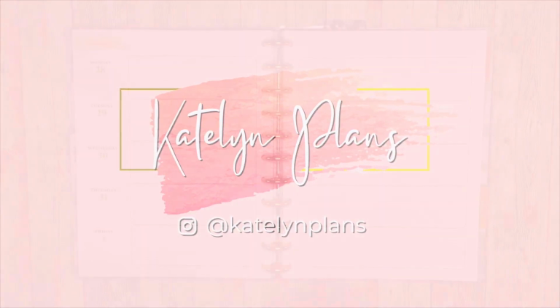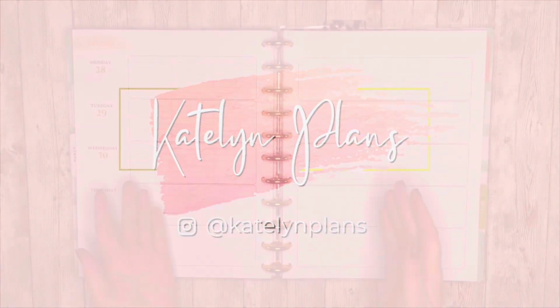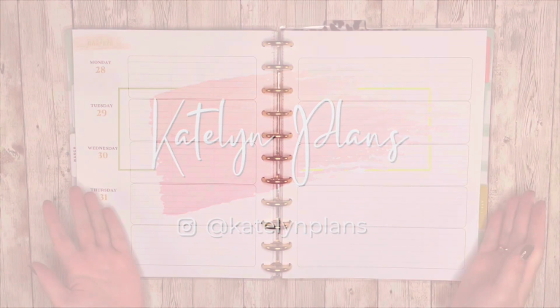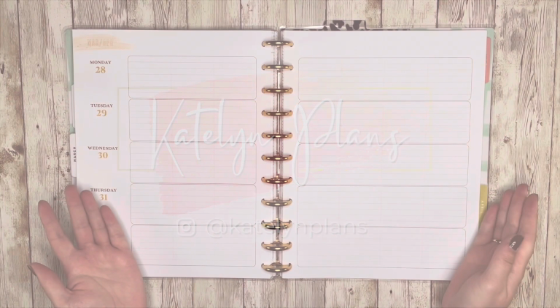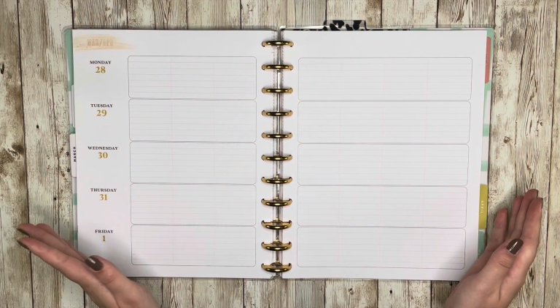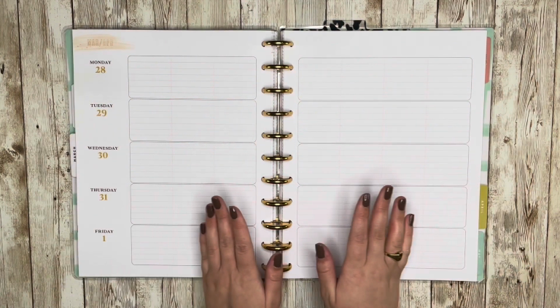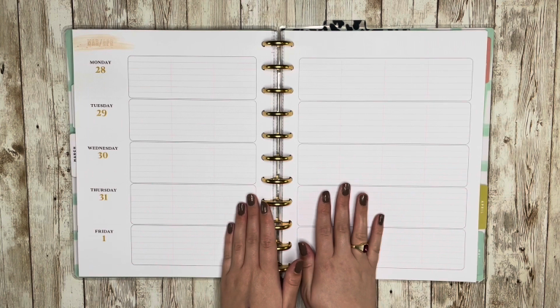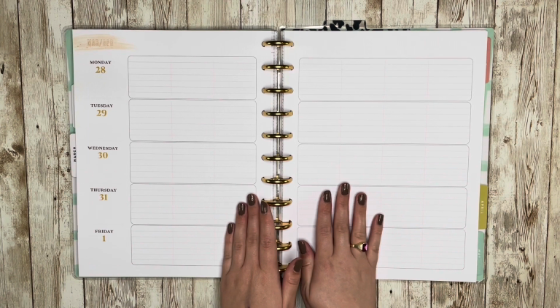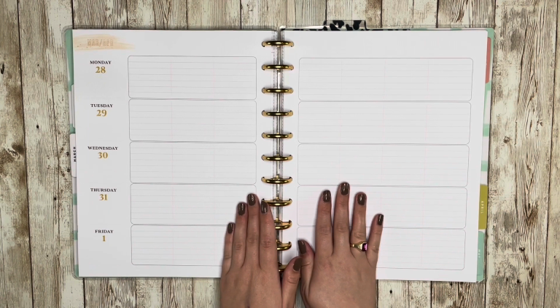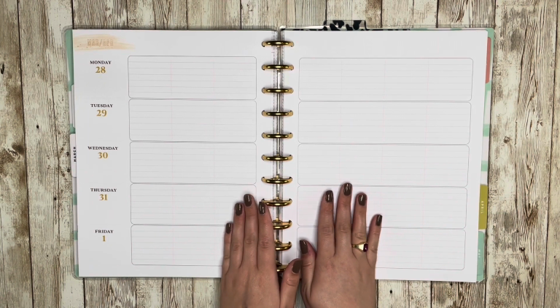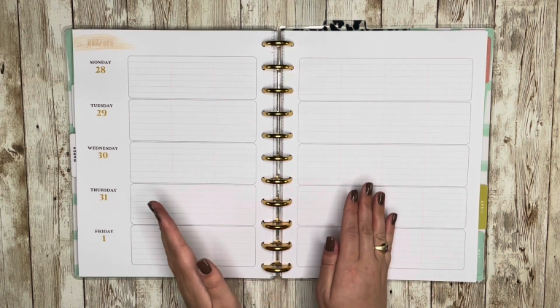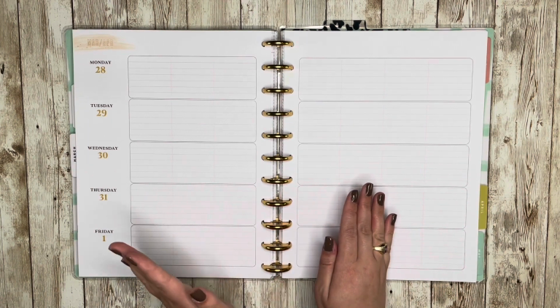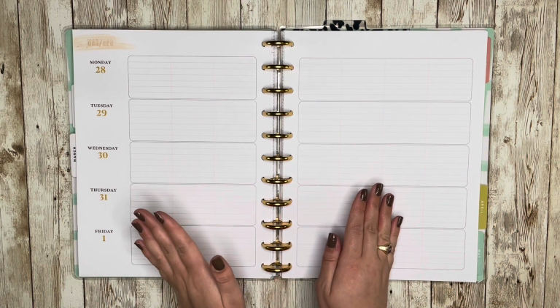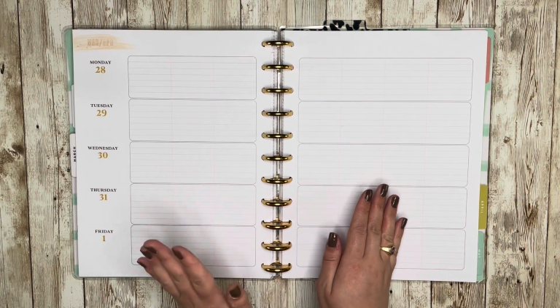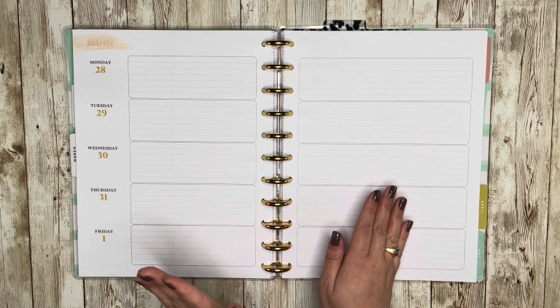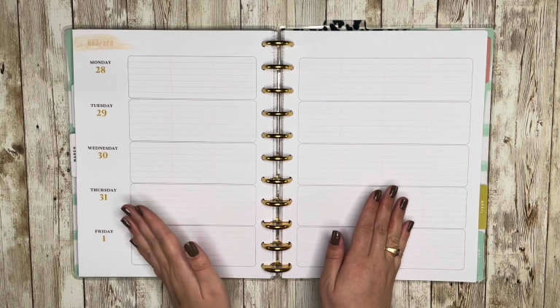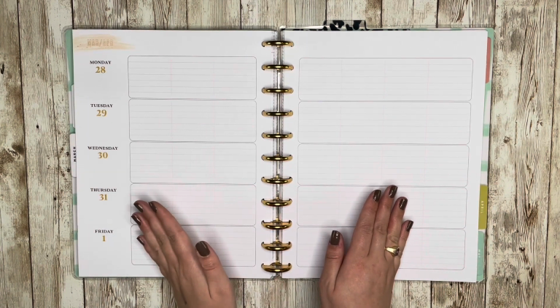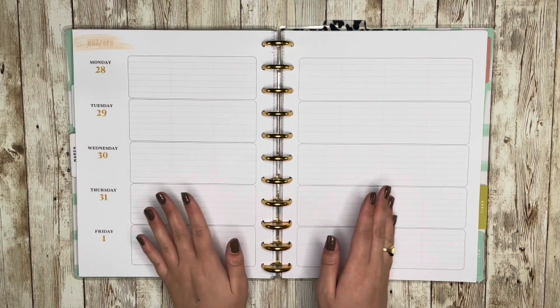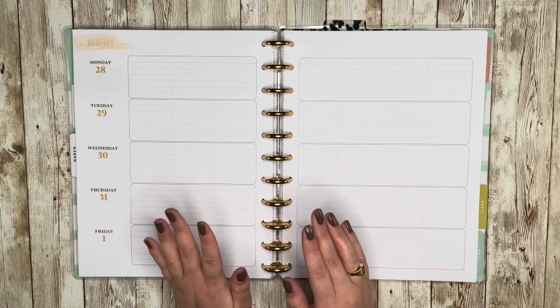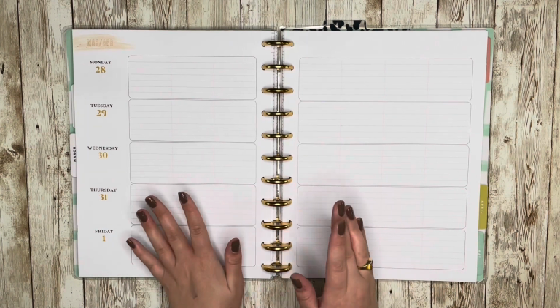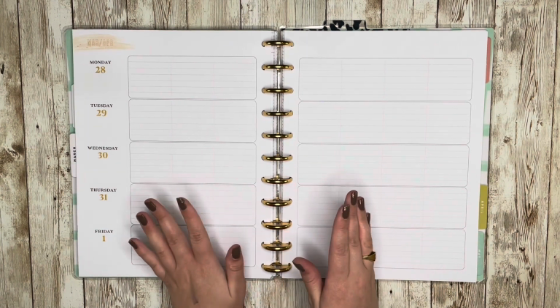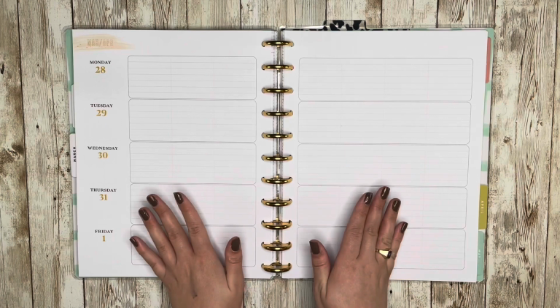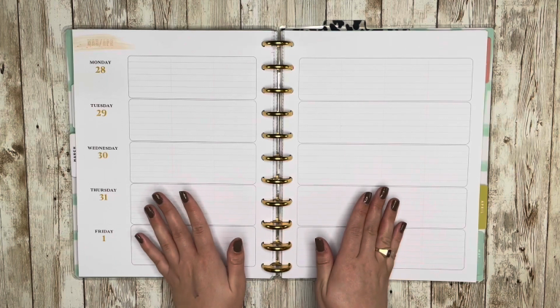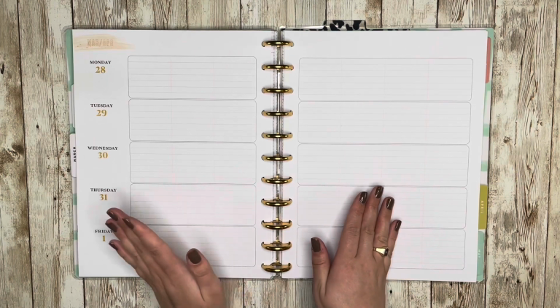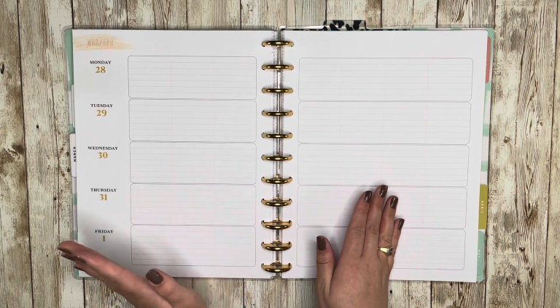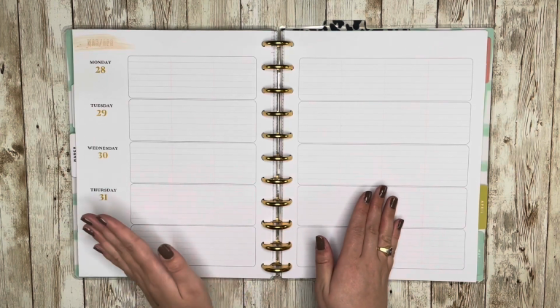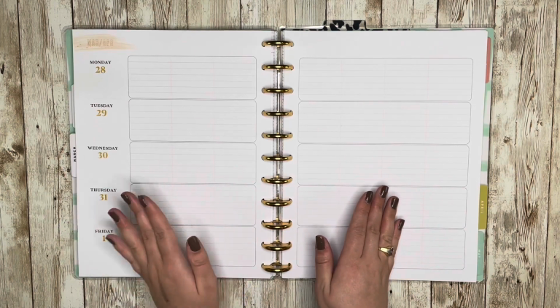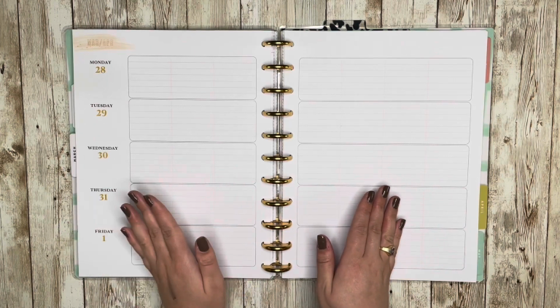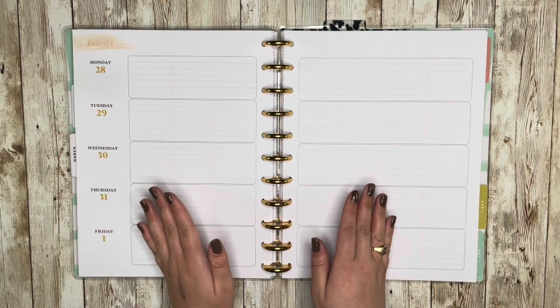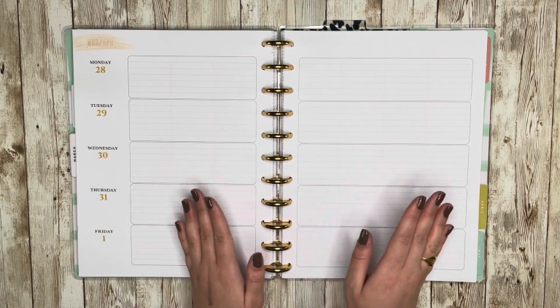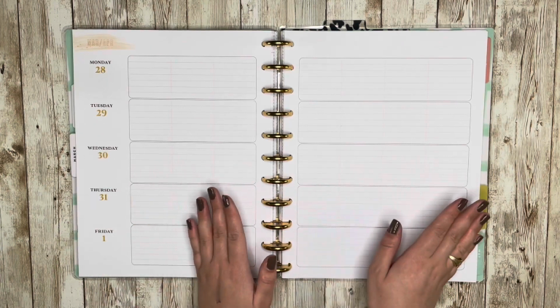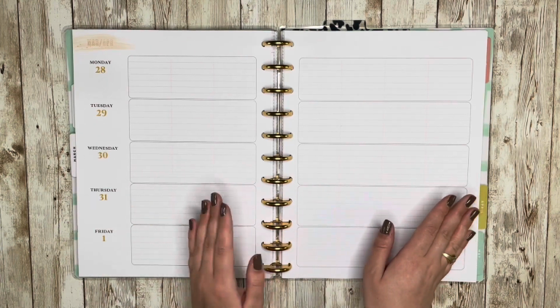Hello and welcome back to my channel. This is Caitlin from Caitlin Plans and today I'm going to be making a spread in my academic planner, which is the Happy Planner teacher layout for the week of March 28th through April 3rd.